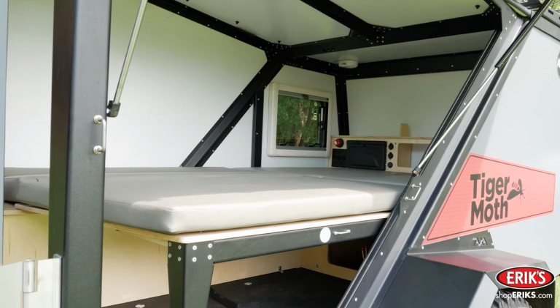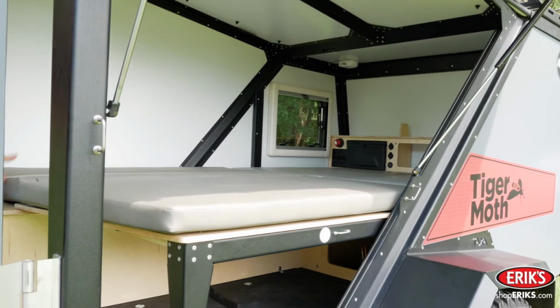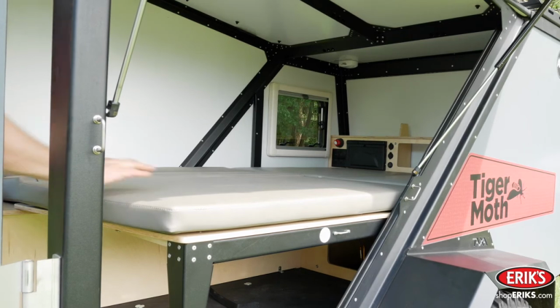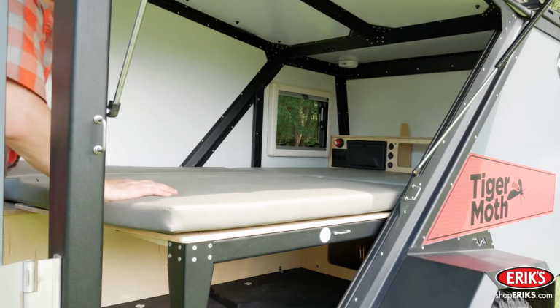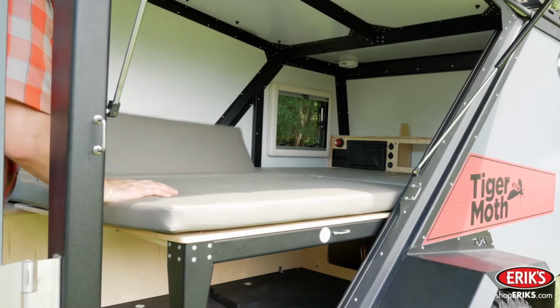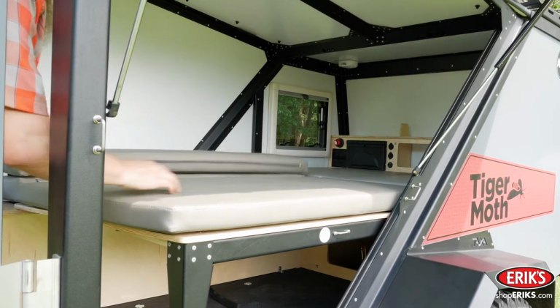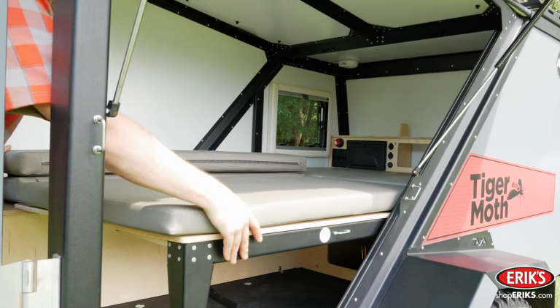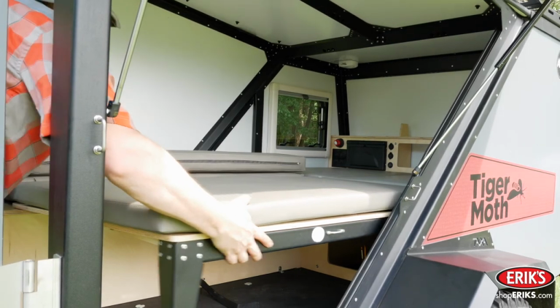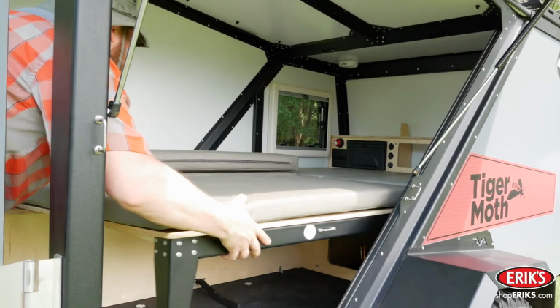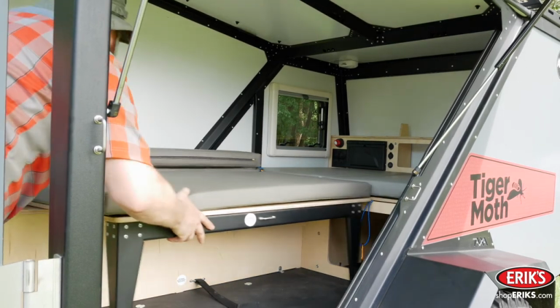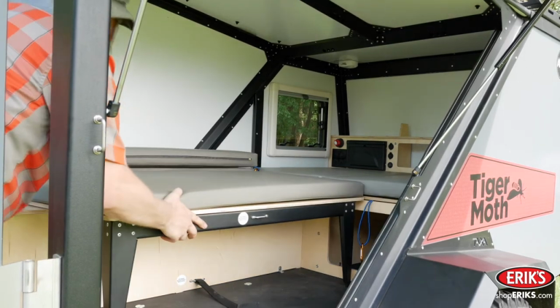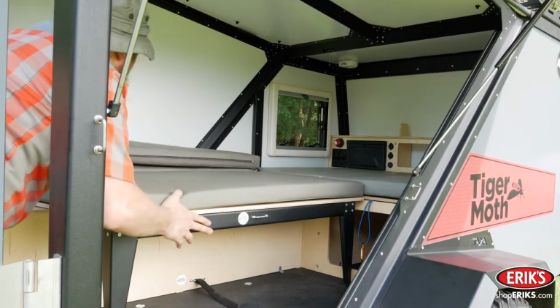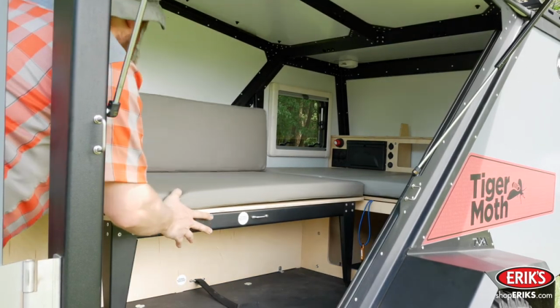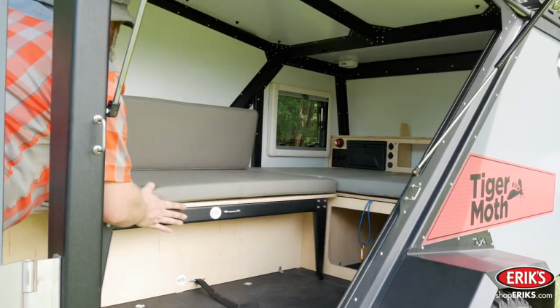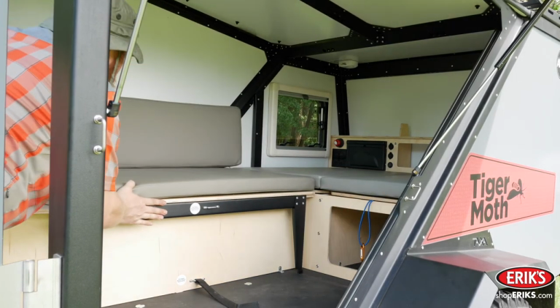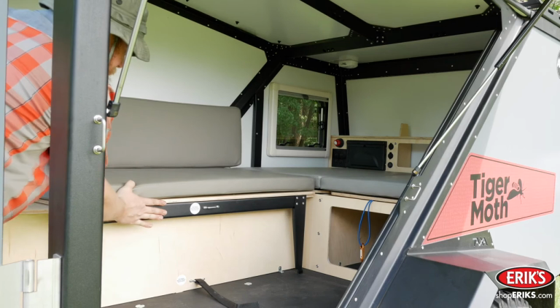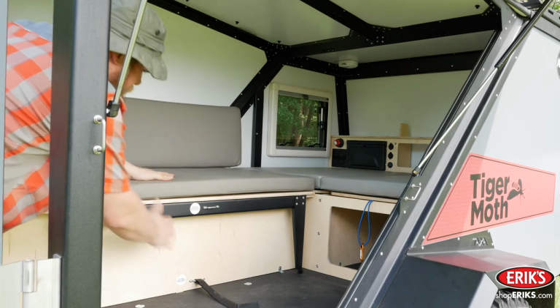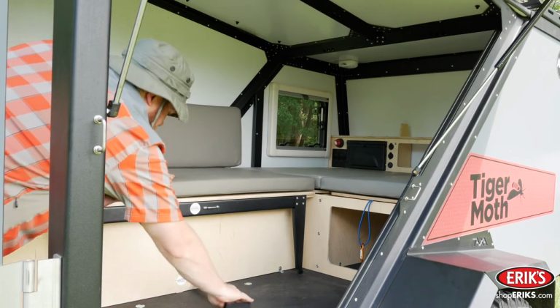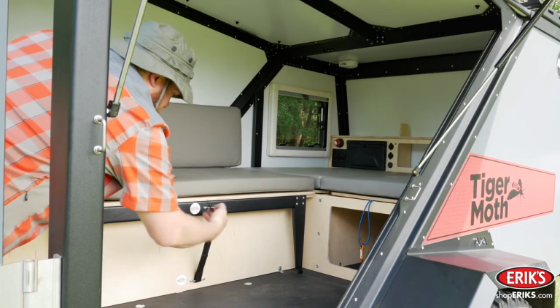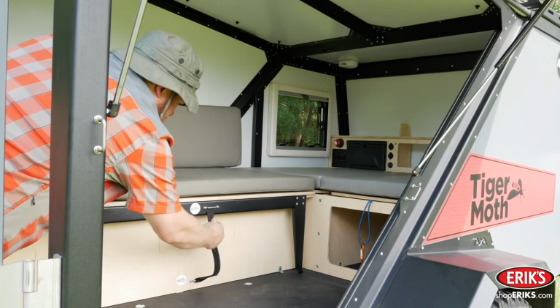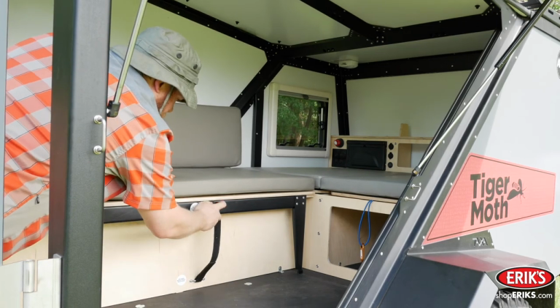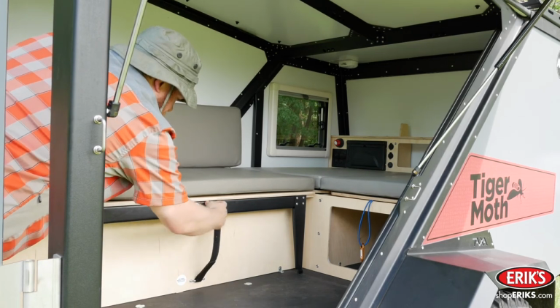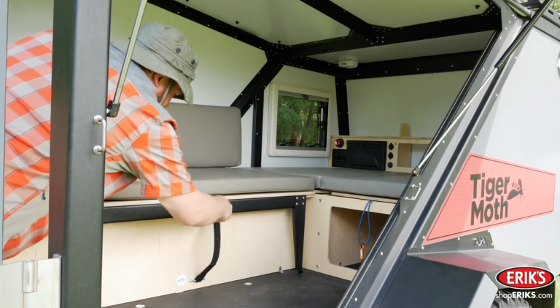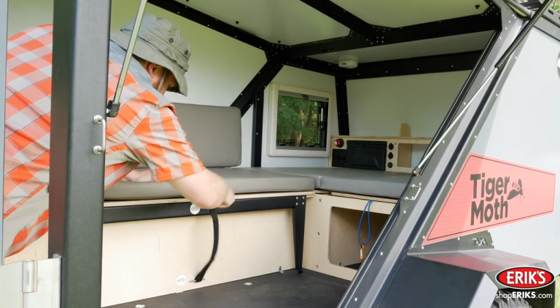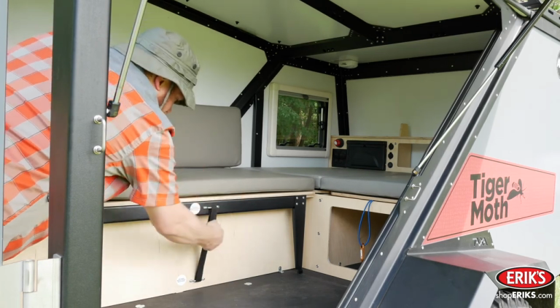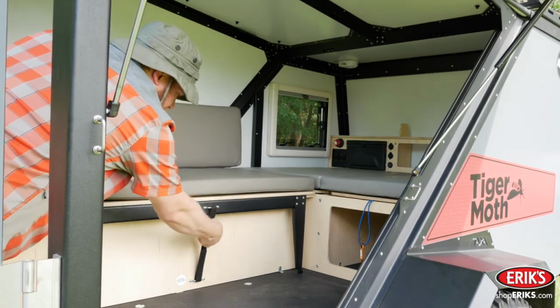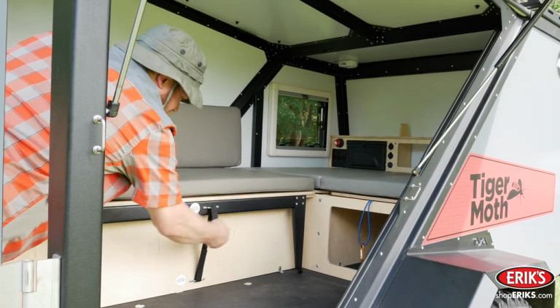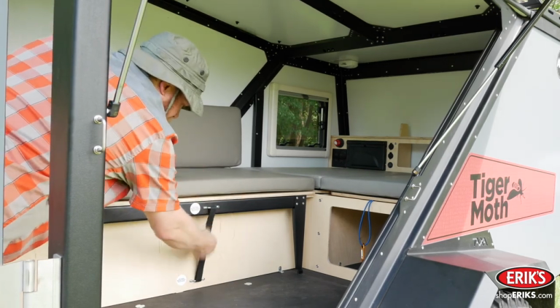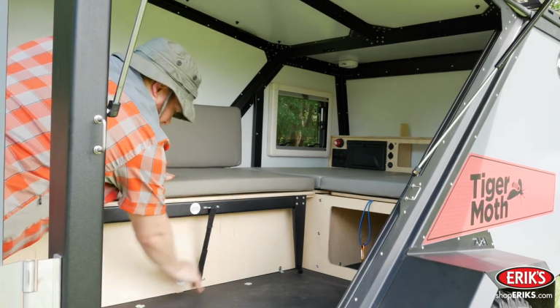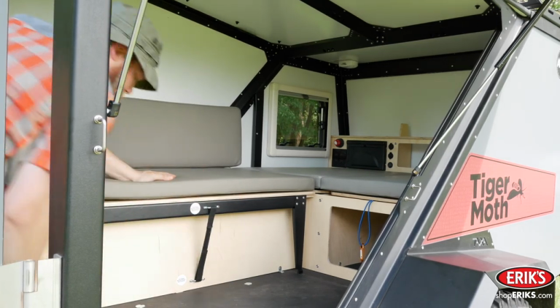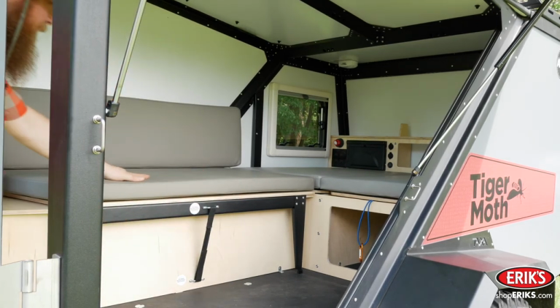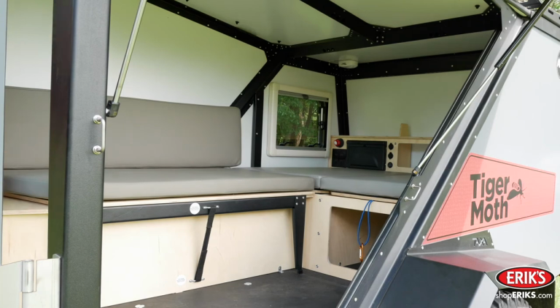To fold the bed back up, reverse the process. Be sure to flip the backrest cushion in the correct order or the bed will not slide all the way back. Then reattach the safety strap.